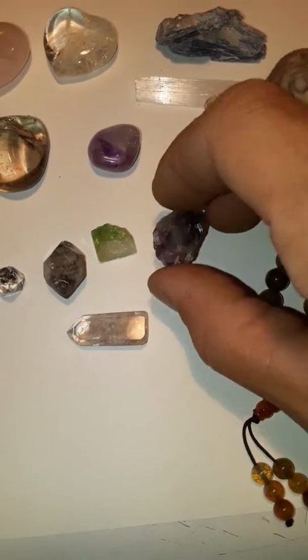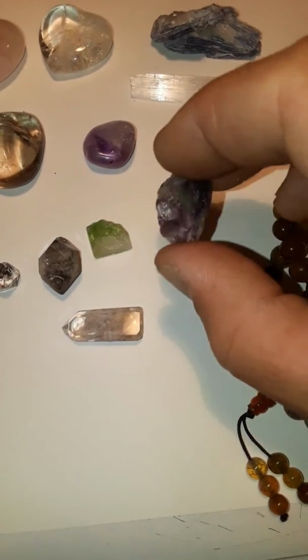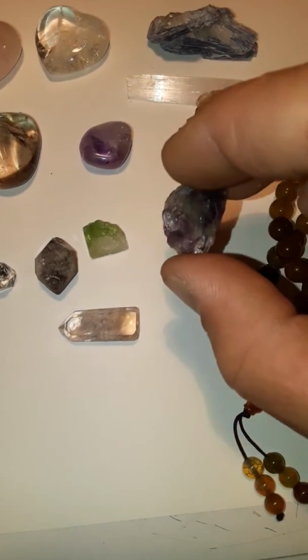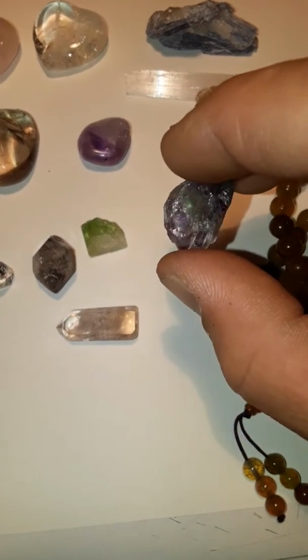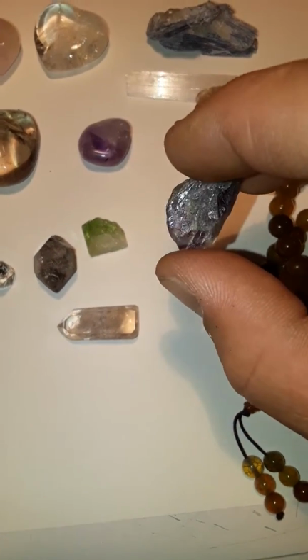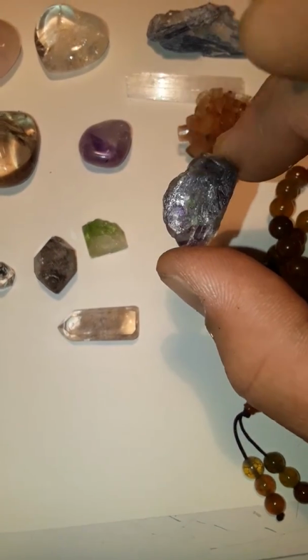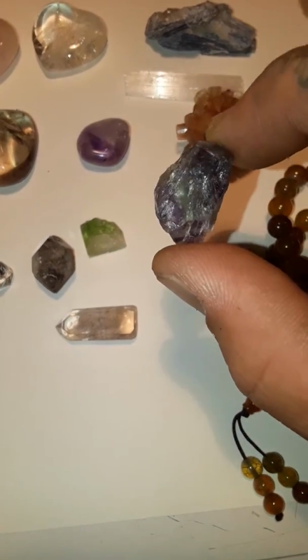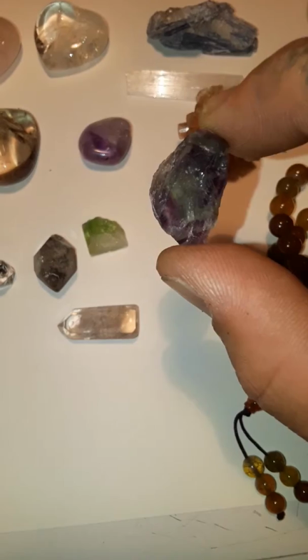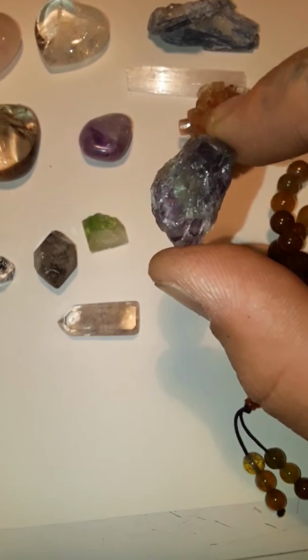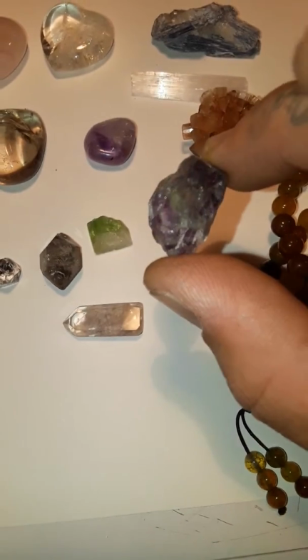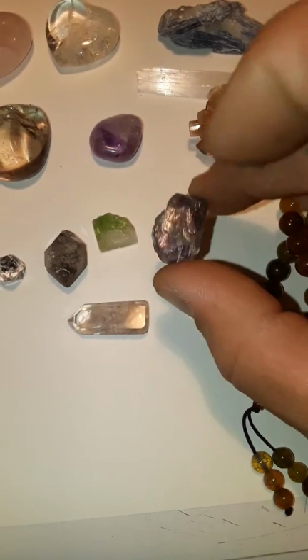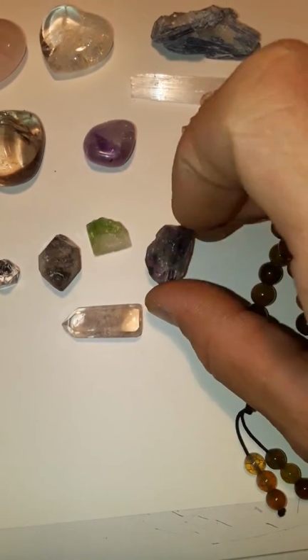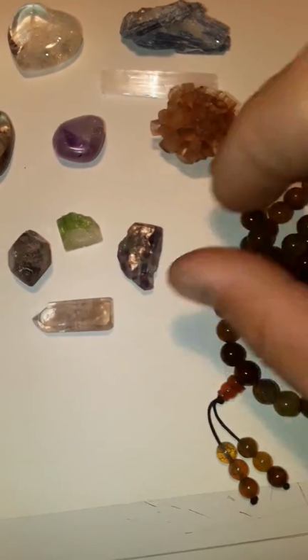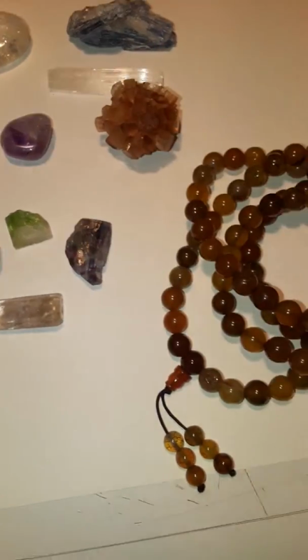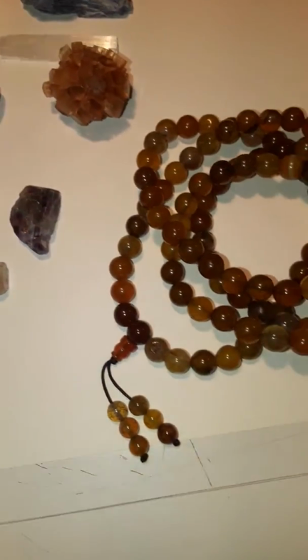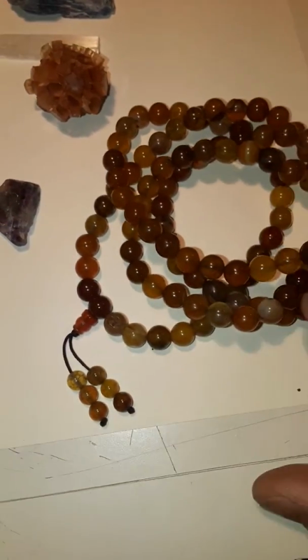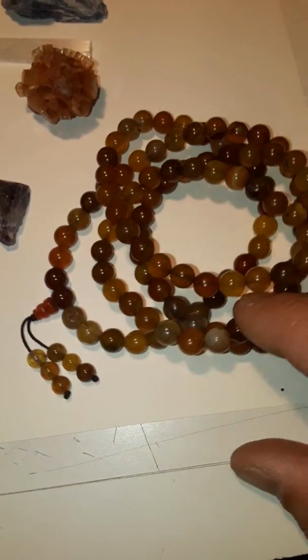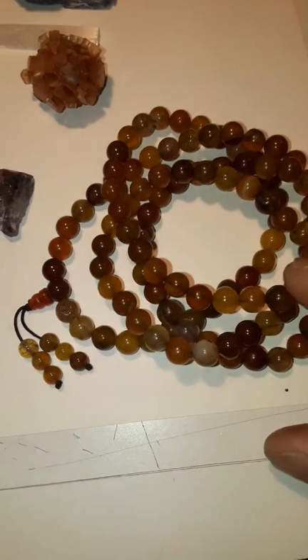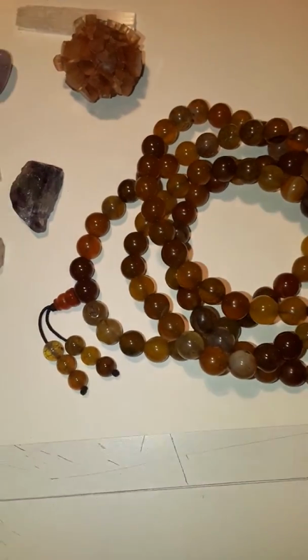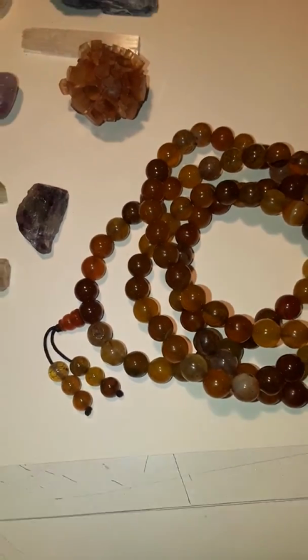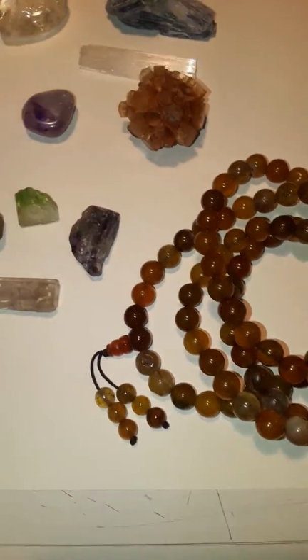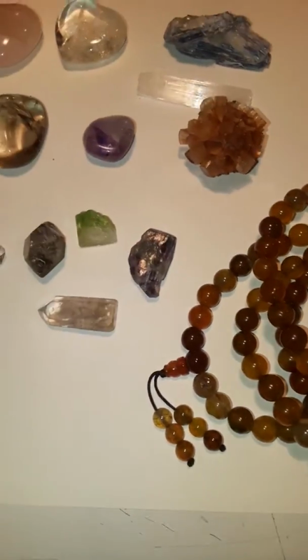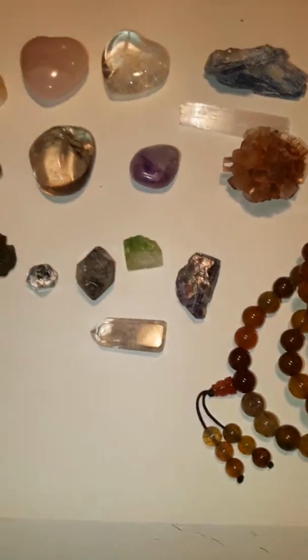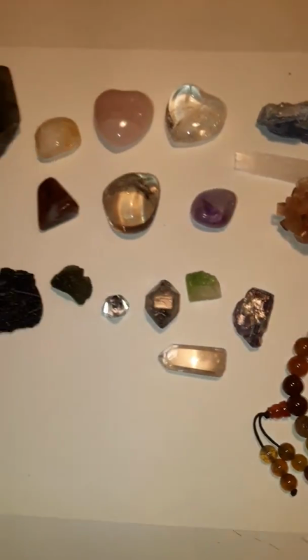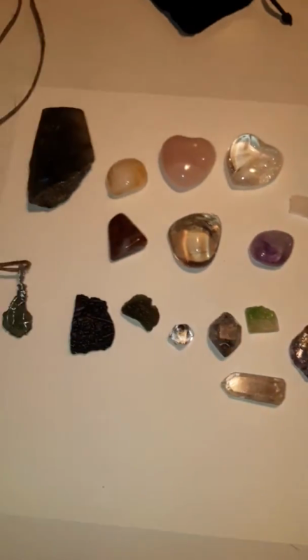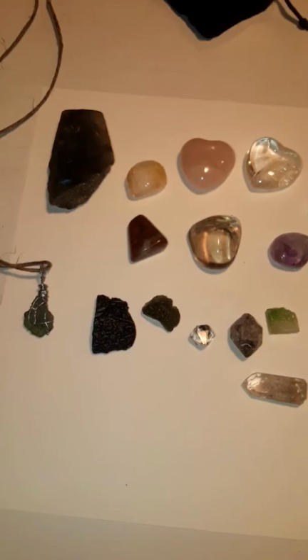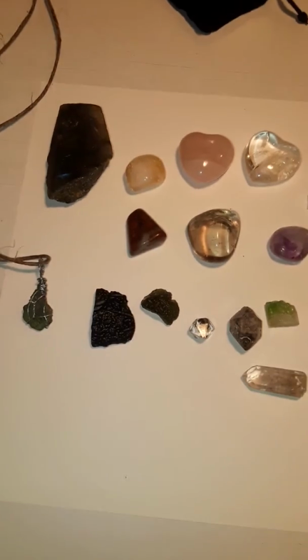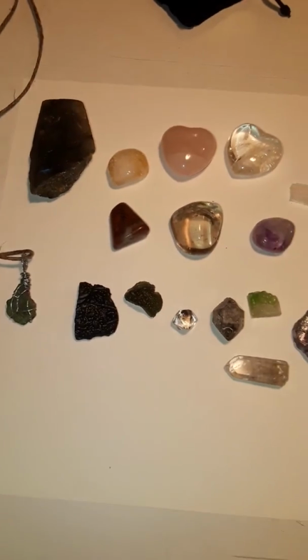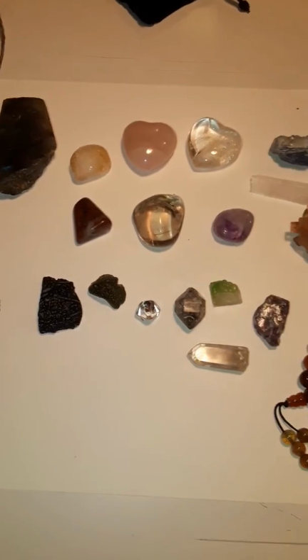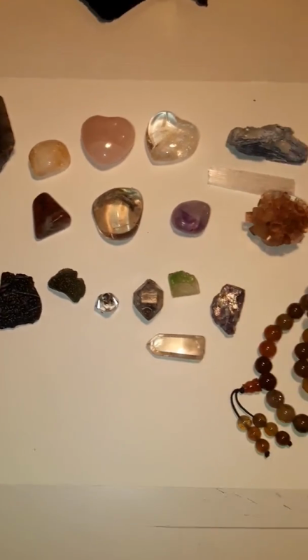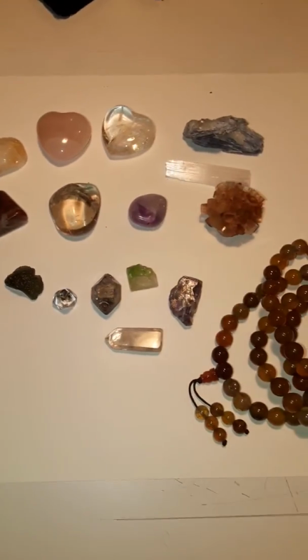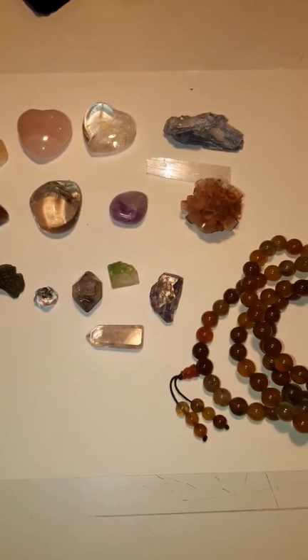This is fluorite, rainbow fluorite, and my cracked agamala. It's my collection for now.